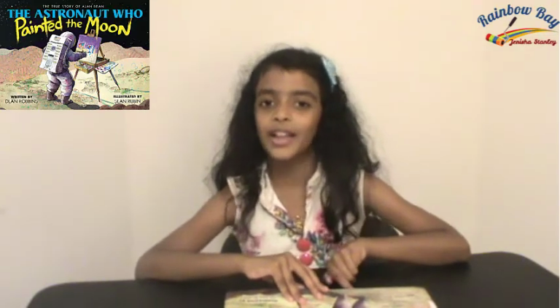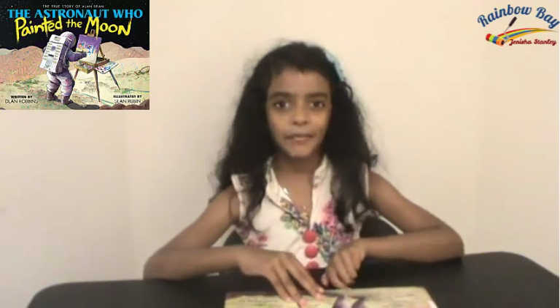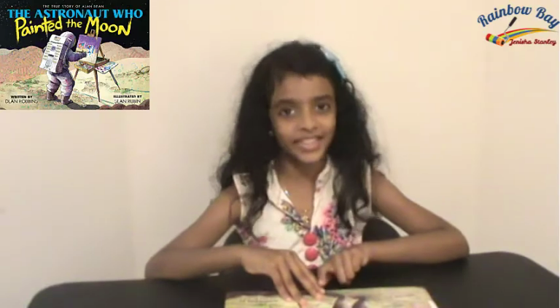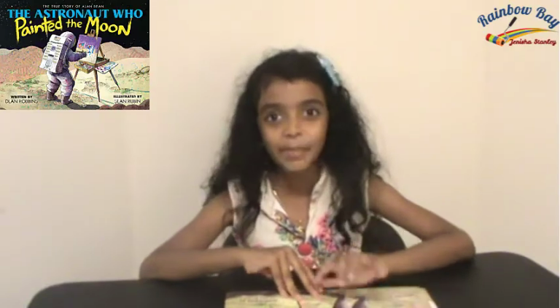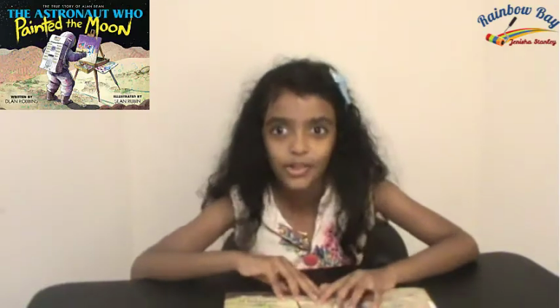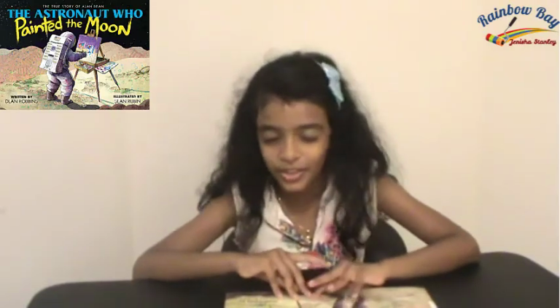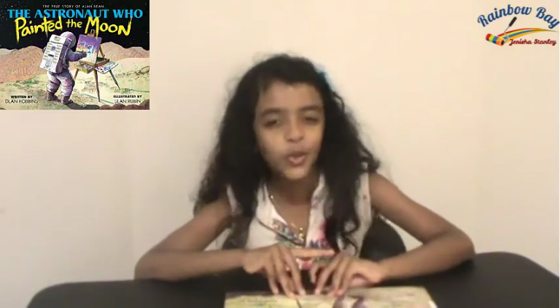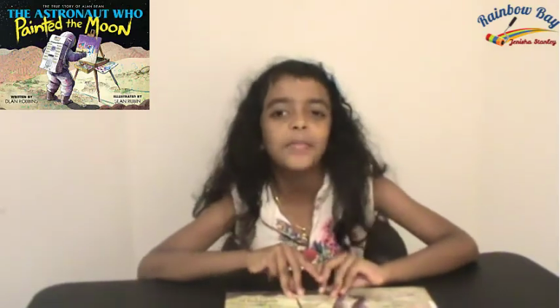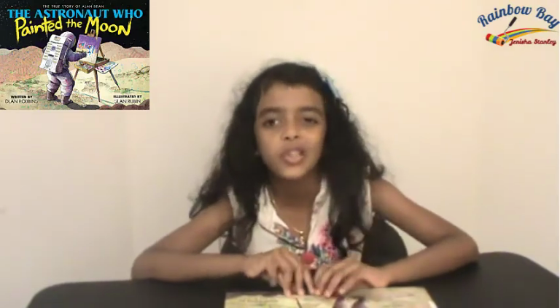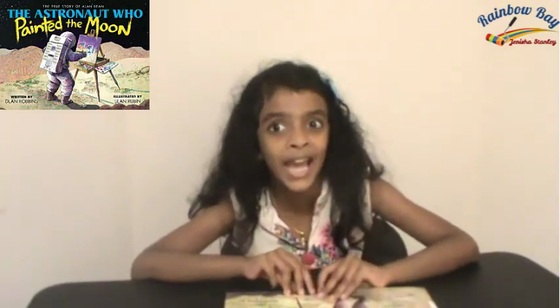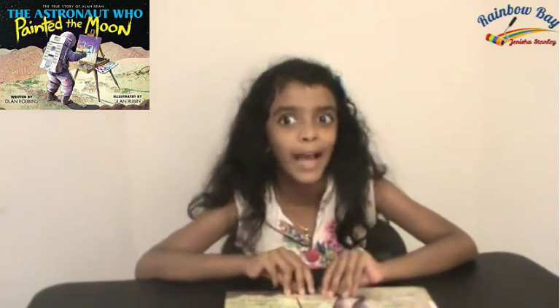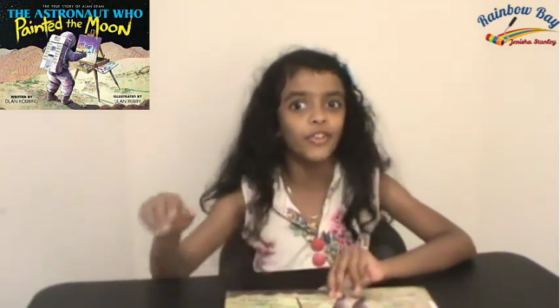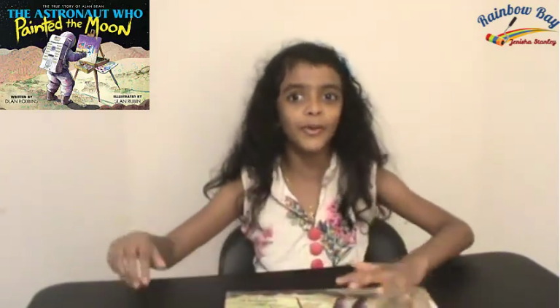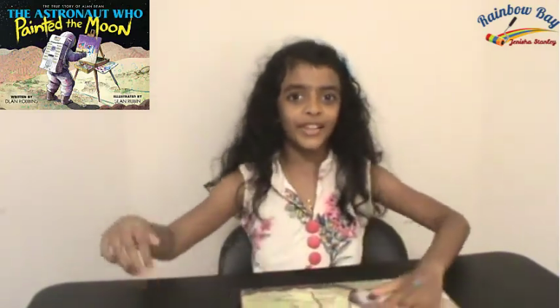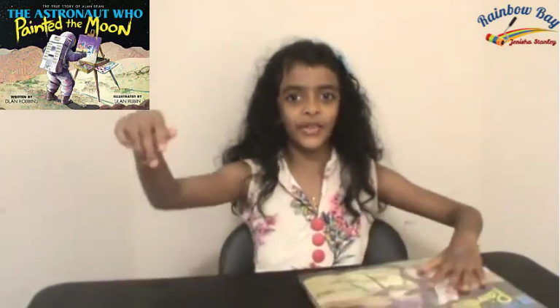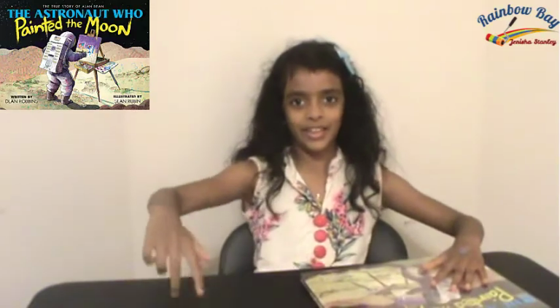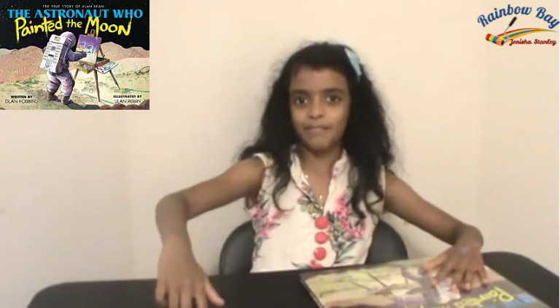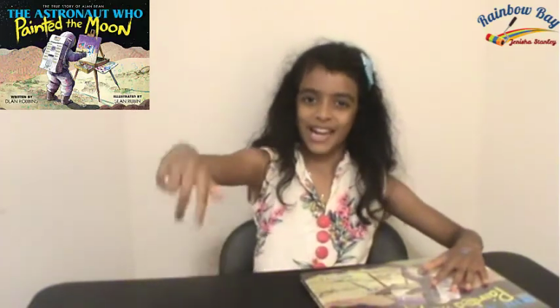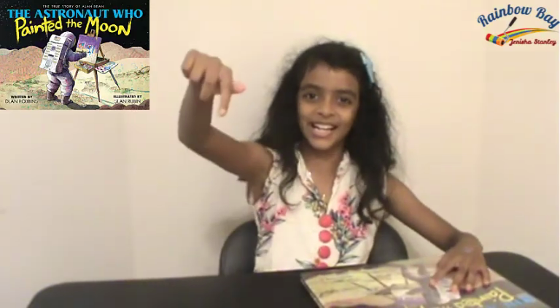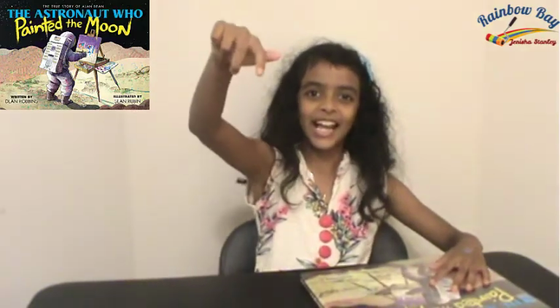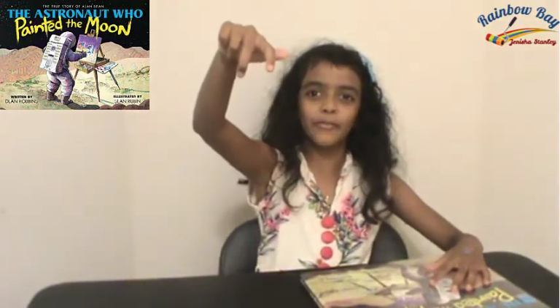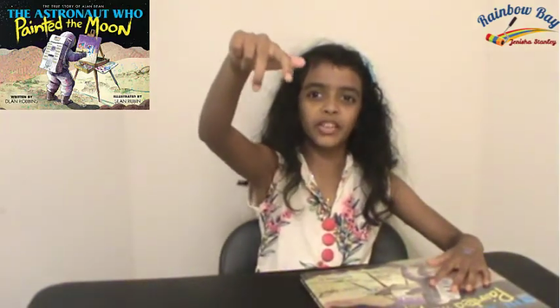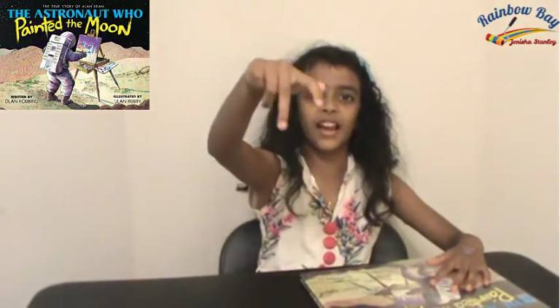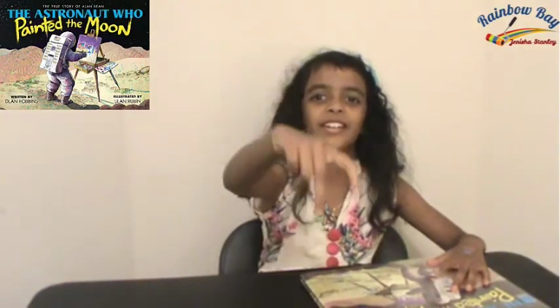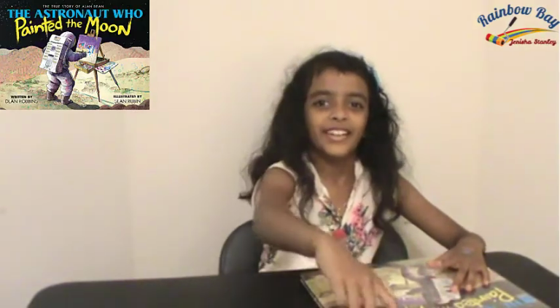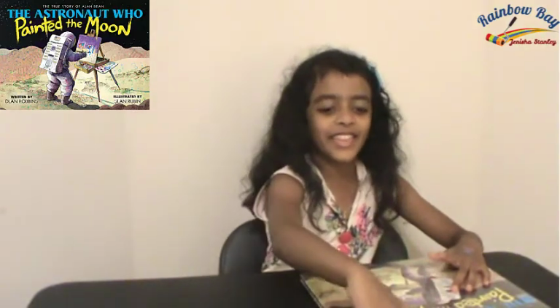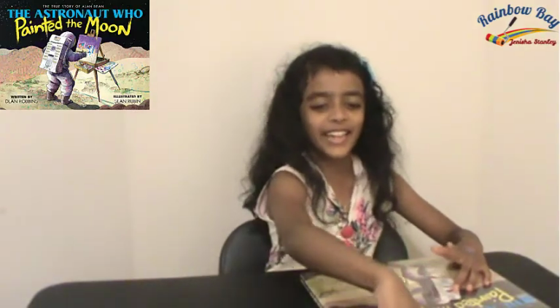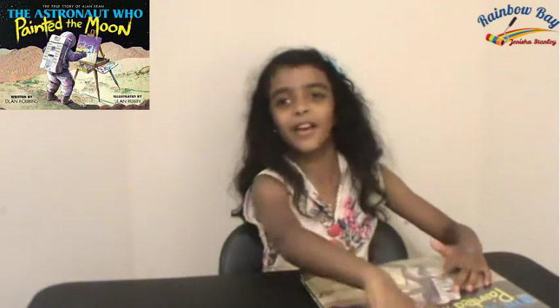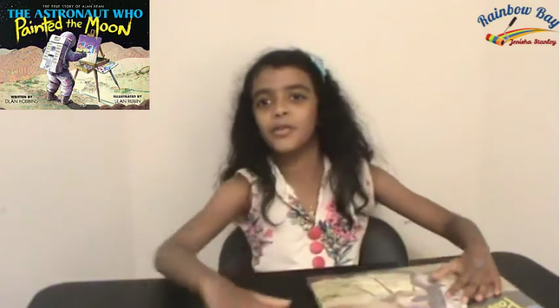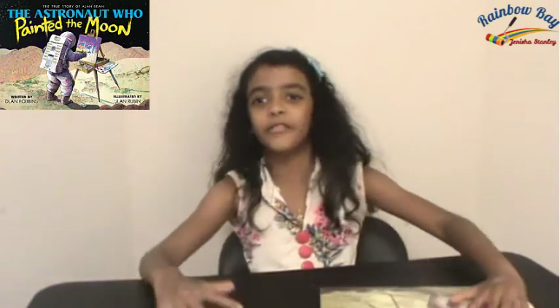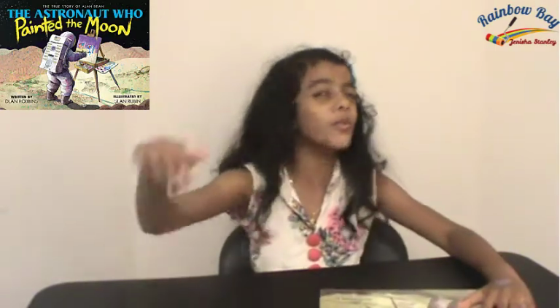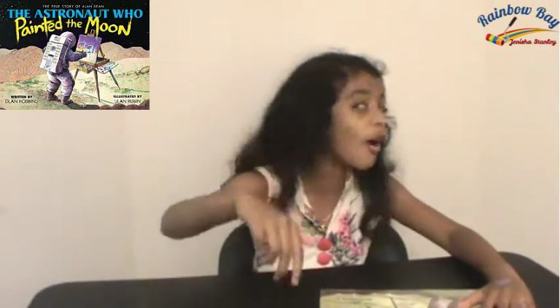And guess what — if you were 60 pounds on Earth, you'd weigh about just 10 pounds on the moon. And you could jump and float in the air, then land on the moon safely without falling.